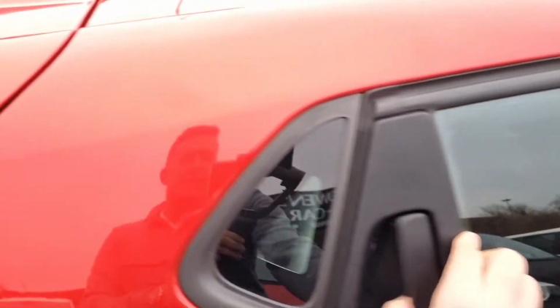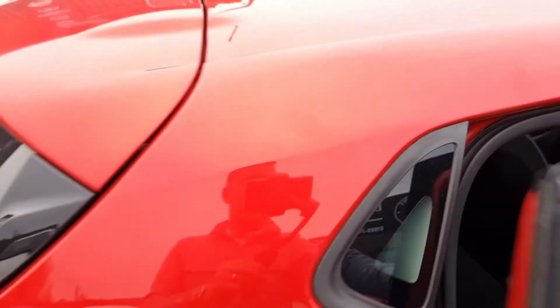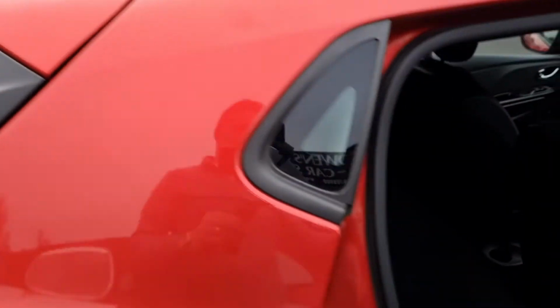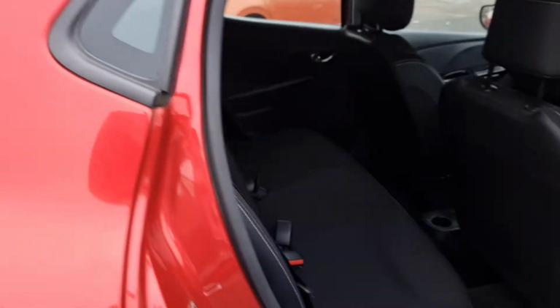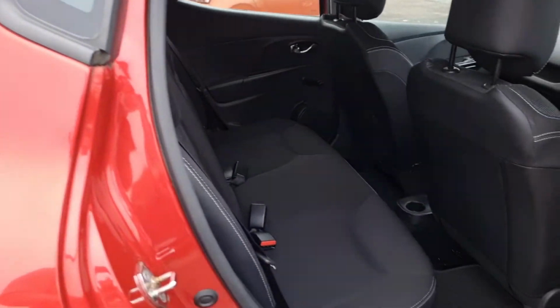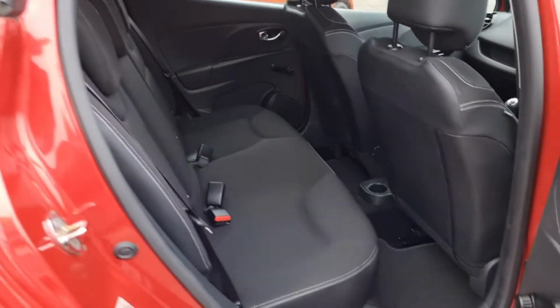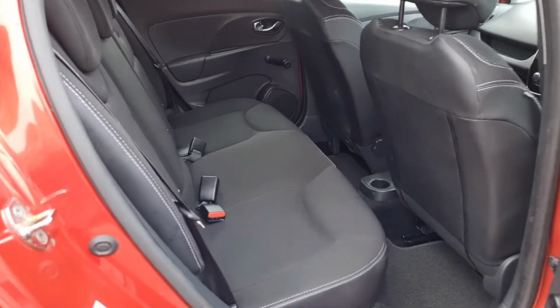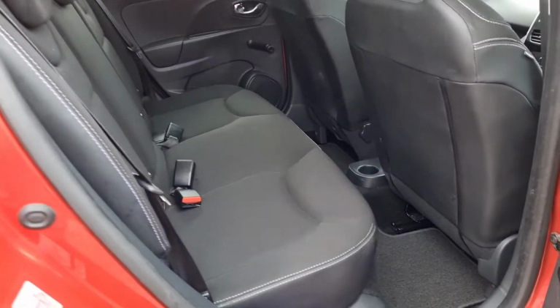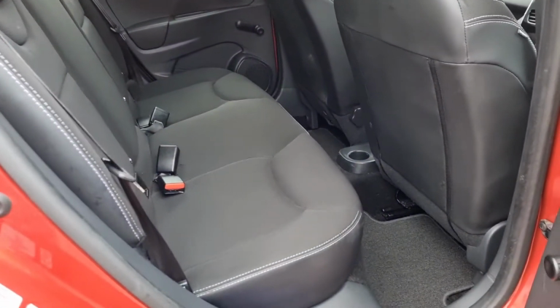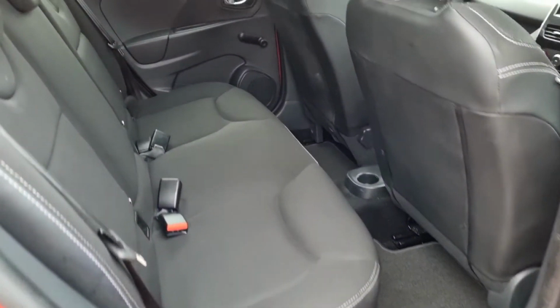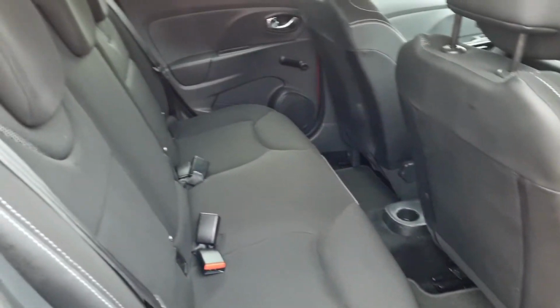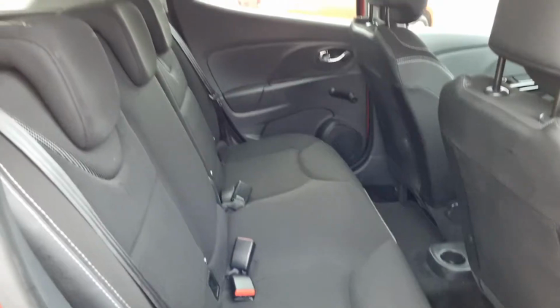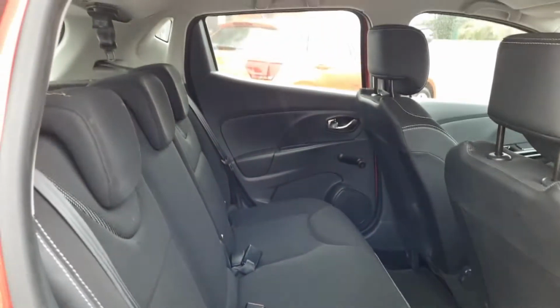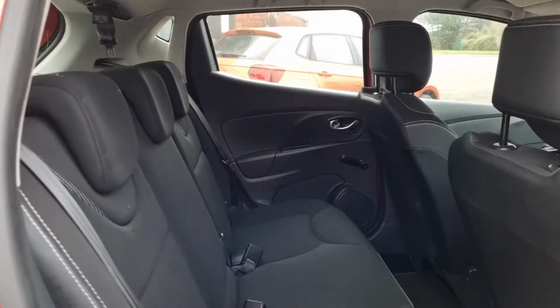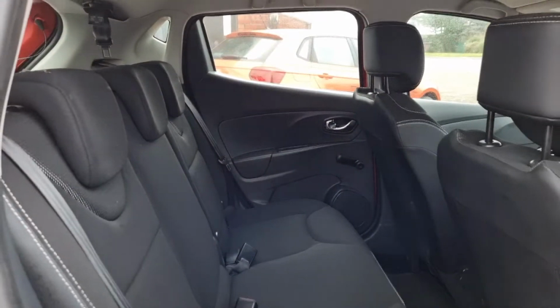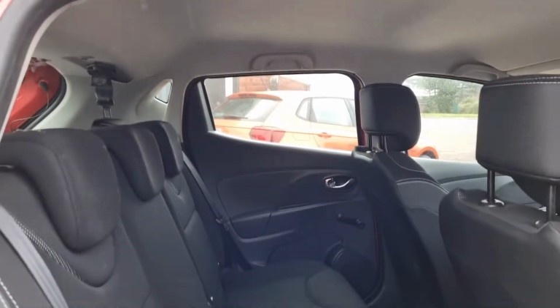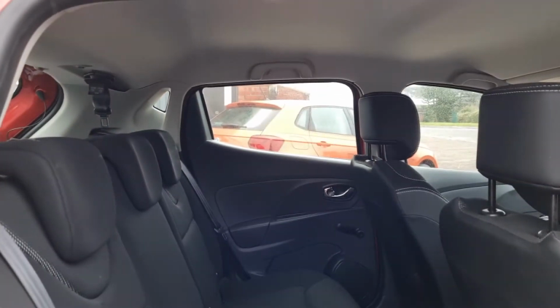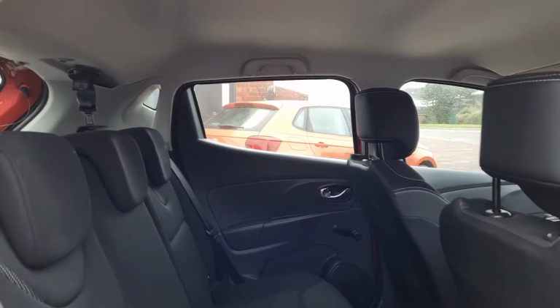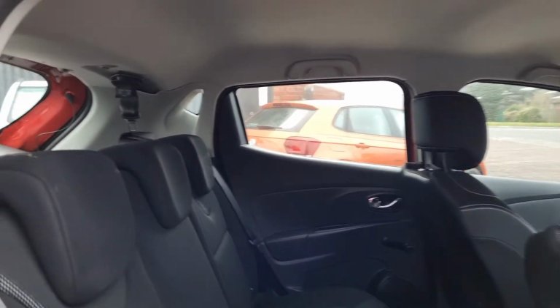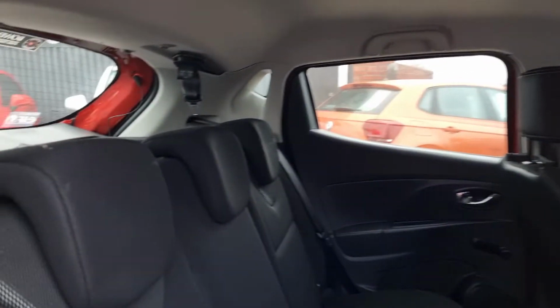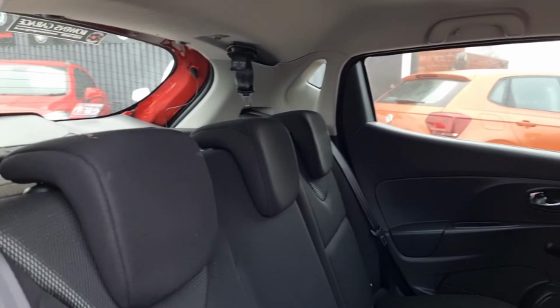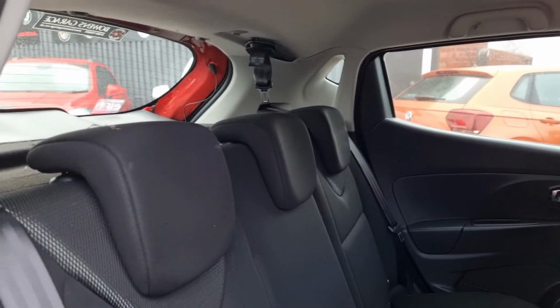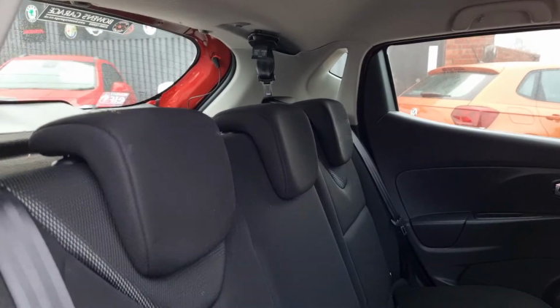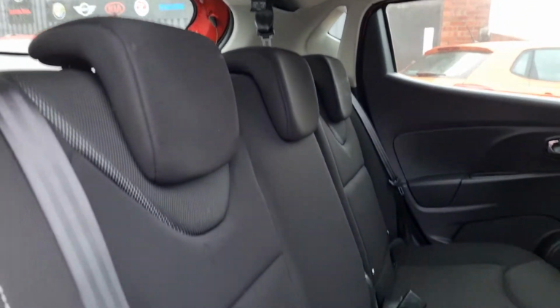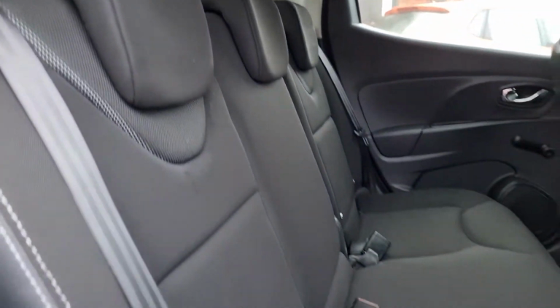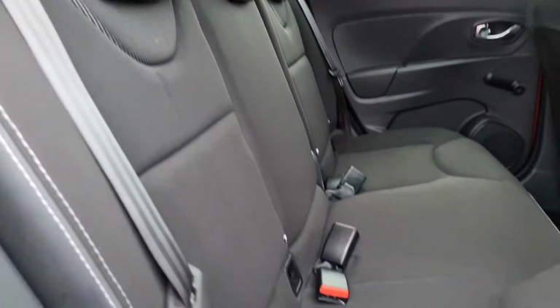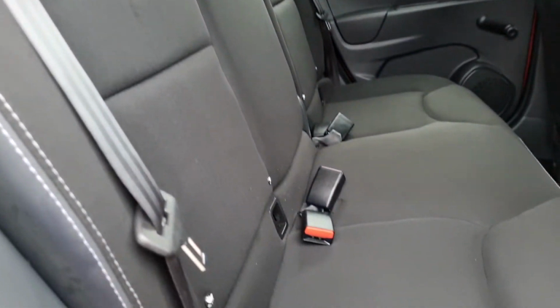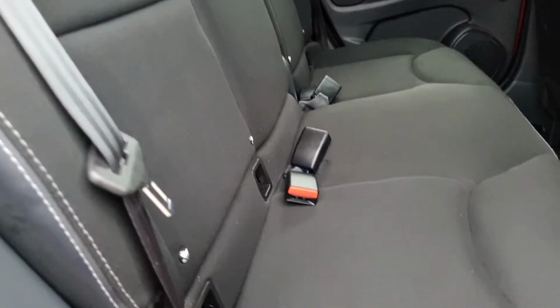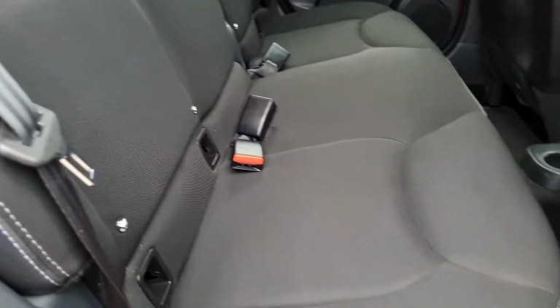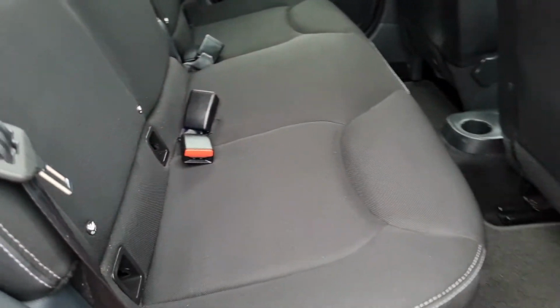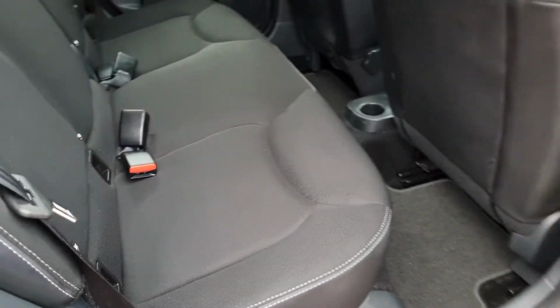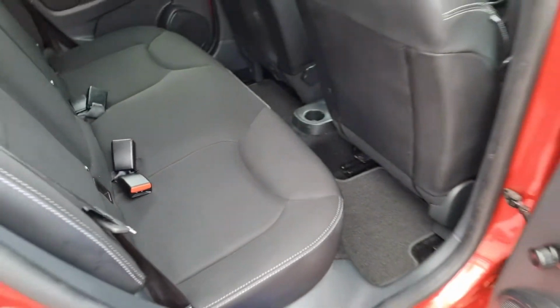Into the rear — again, nice and tidy. It's got its carpet mats that run throughout. Plenty of headroom. Three proper seat belts, three headrests, so you can comfortably fit five. Of course it does have ISOFIX as well for the child seats.